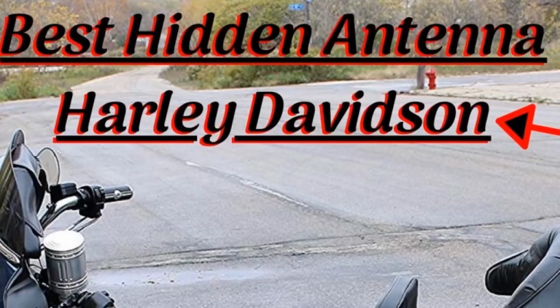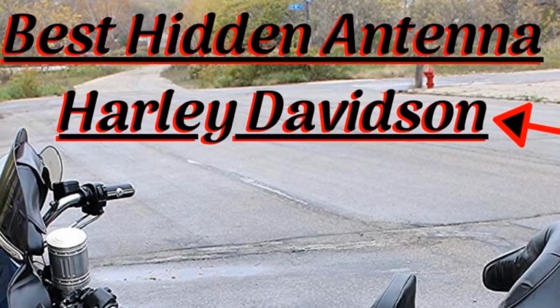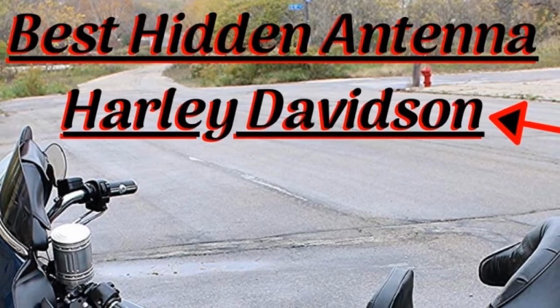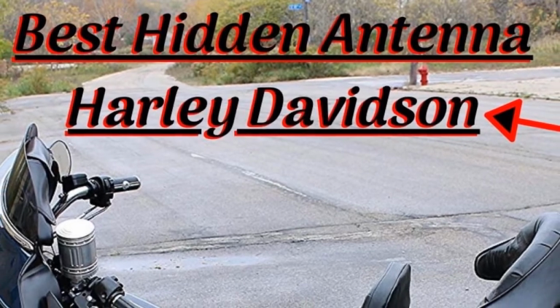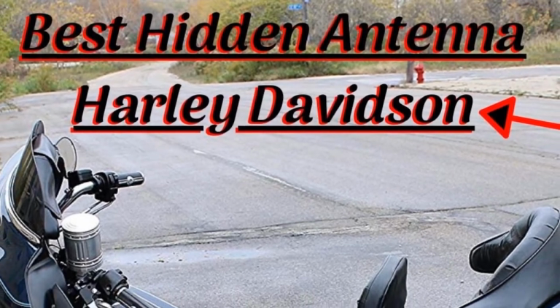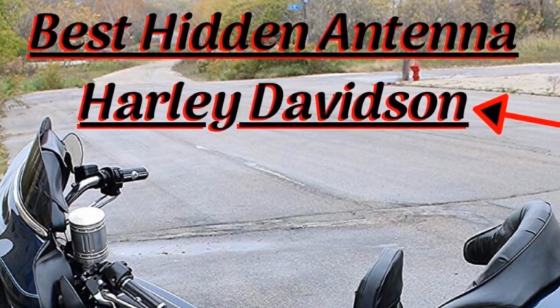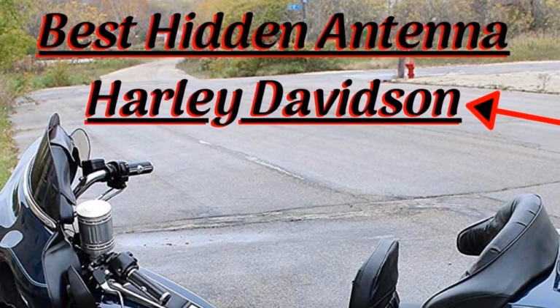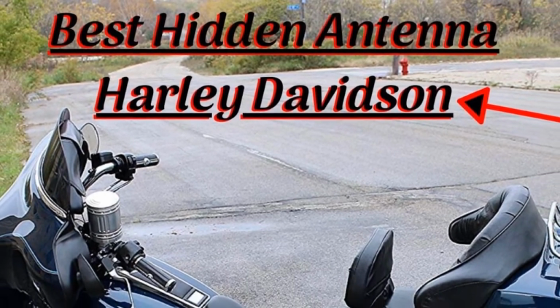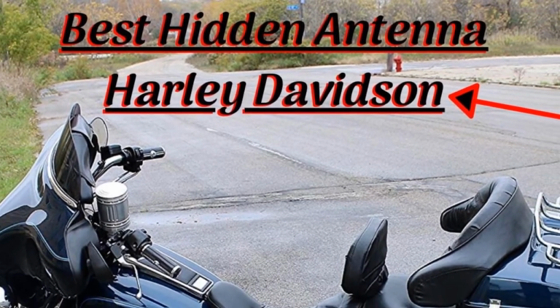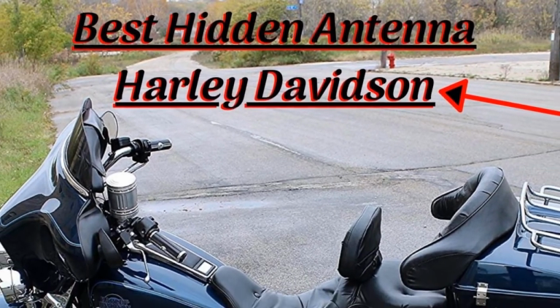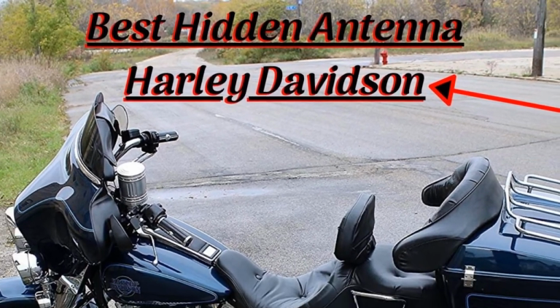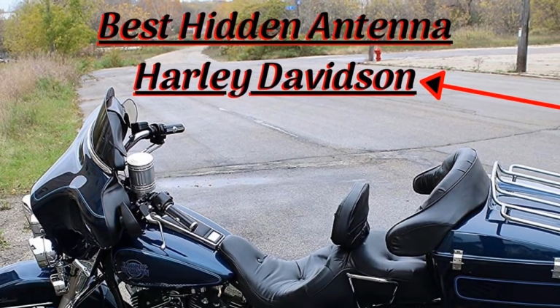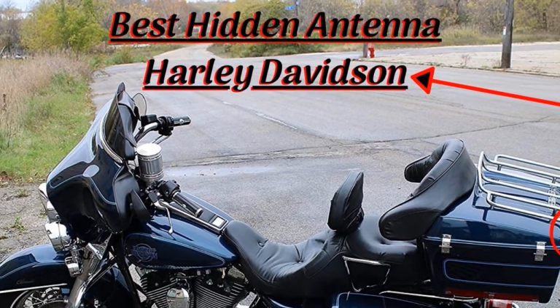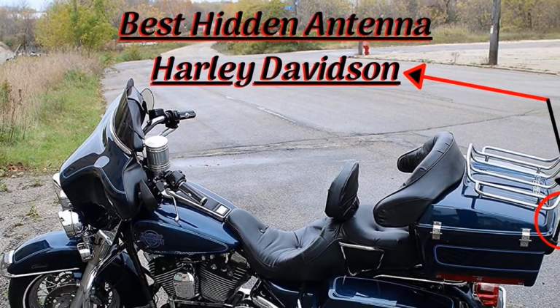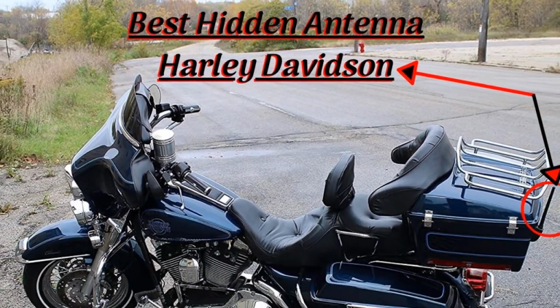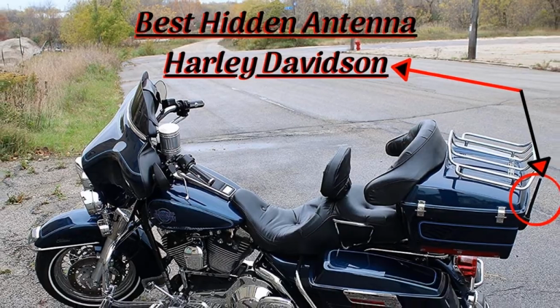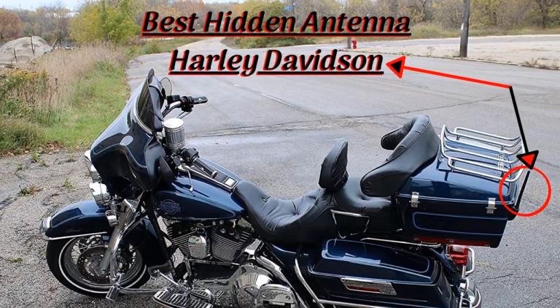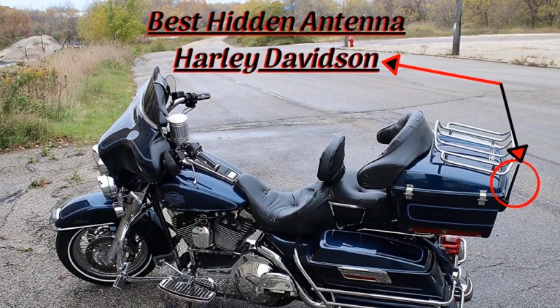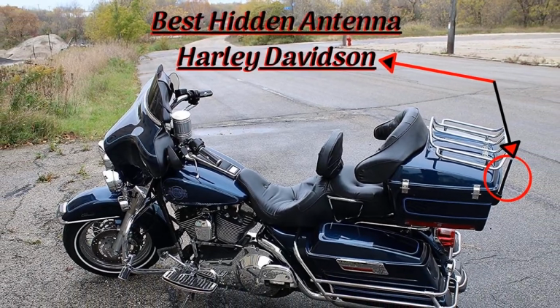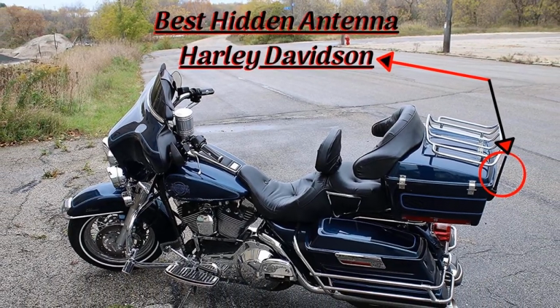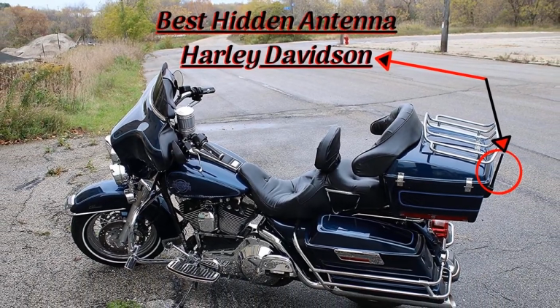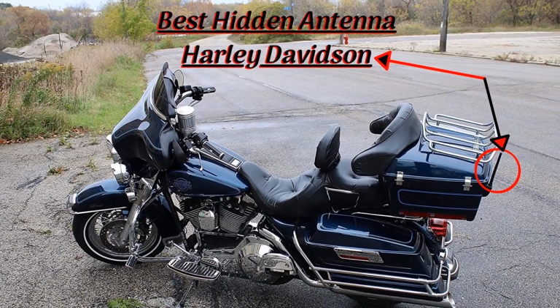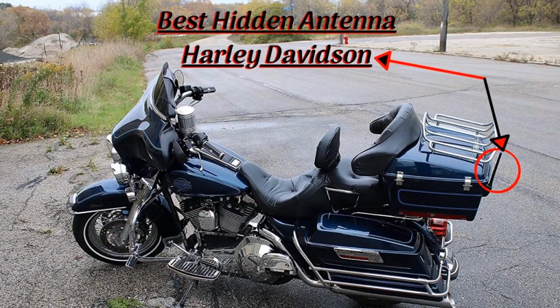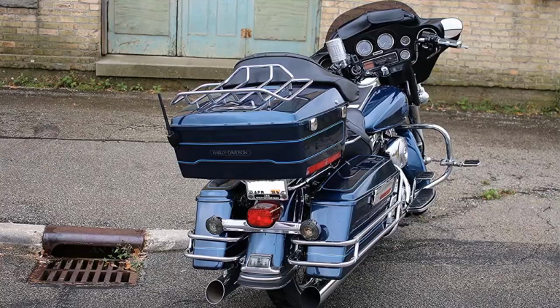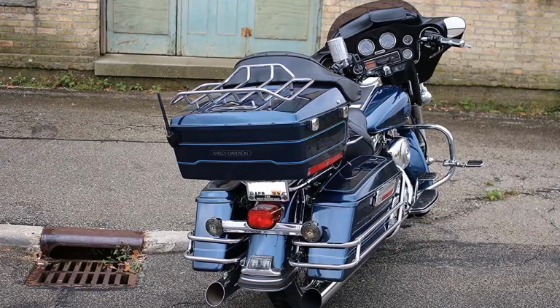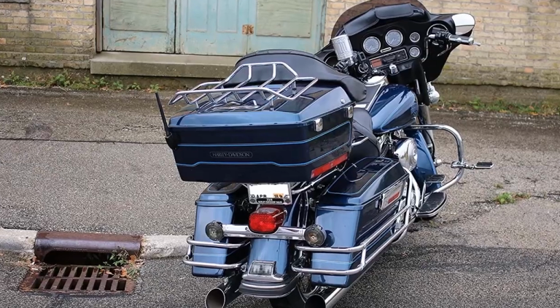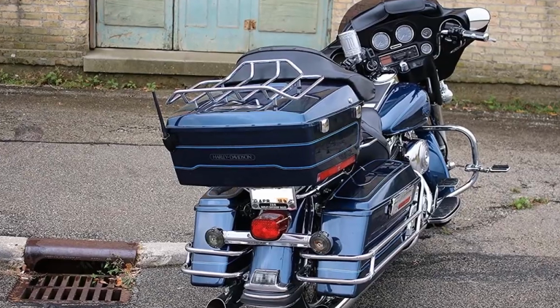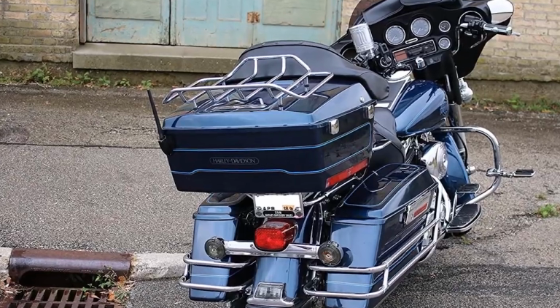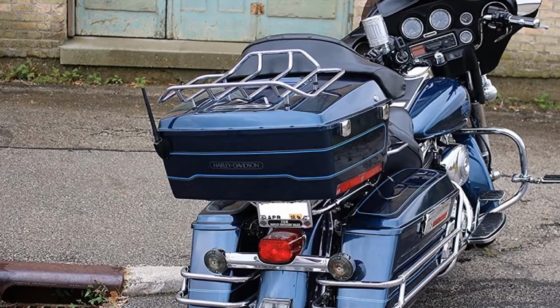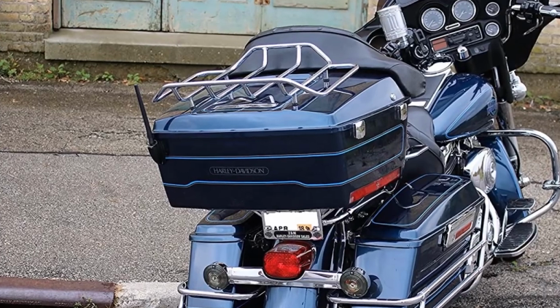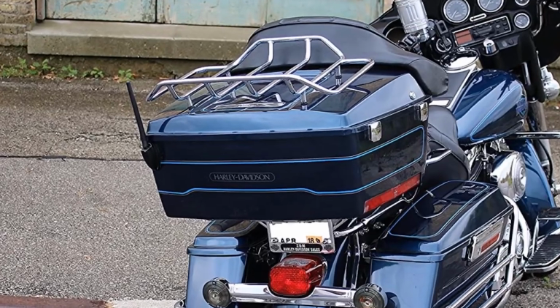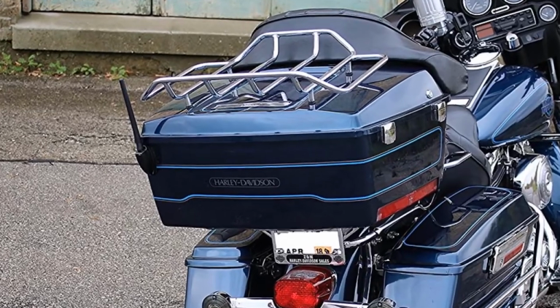Hello guys, today I will be introducing to you the best hidden antennas for your Harley Davidson bikes. If you have a Harley Davidson bike and like it for its sturdy appearance and quality performance, you might also want to stylize it now and then.